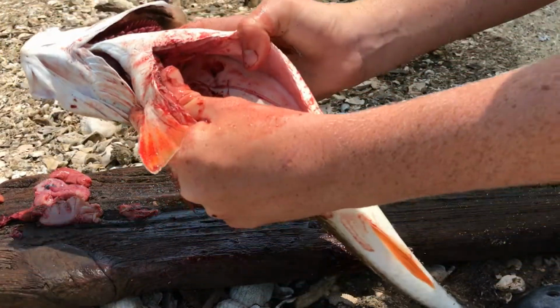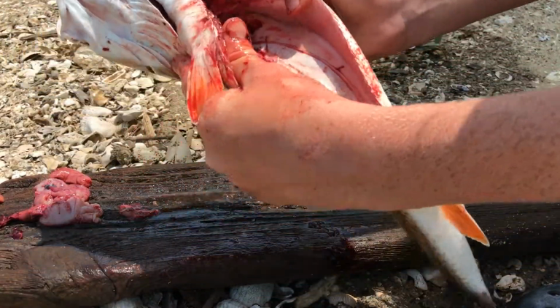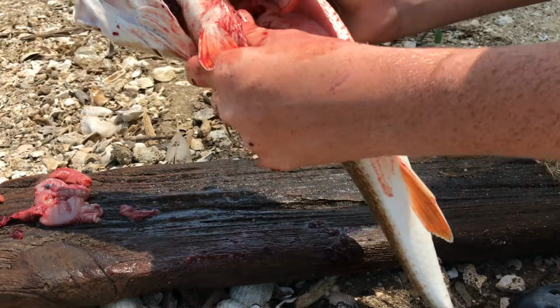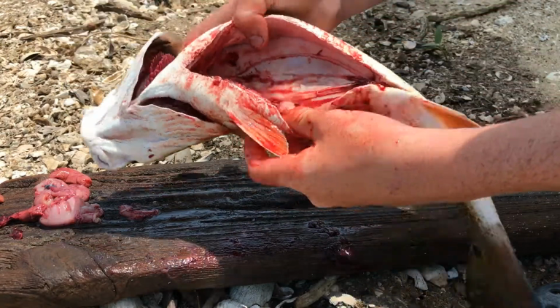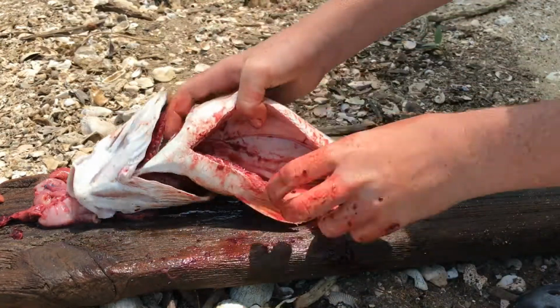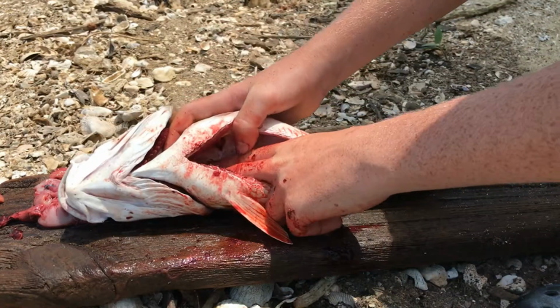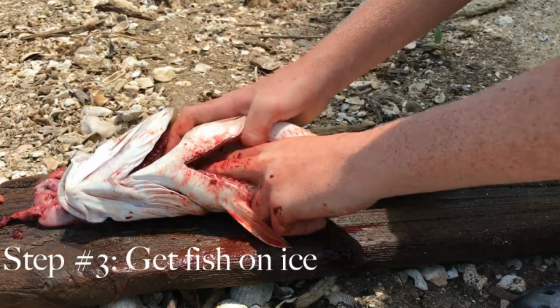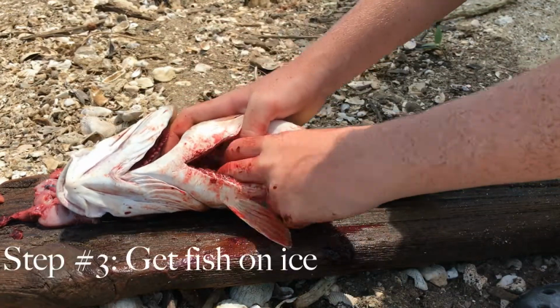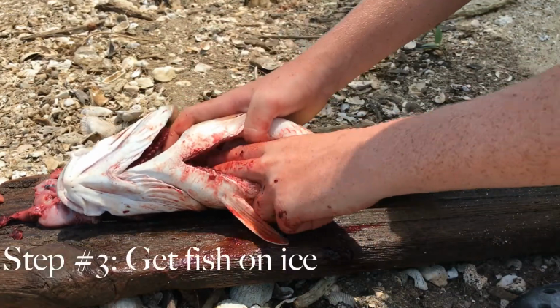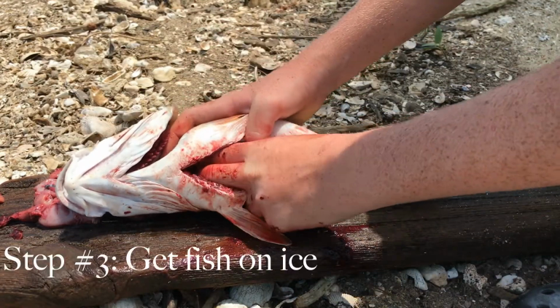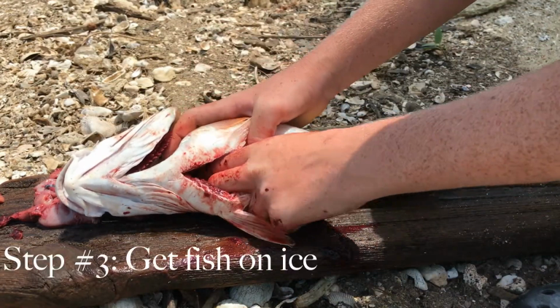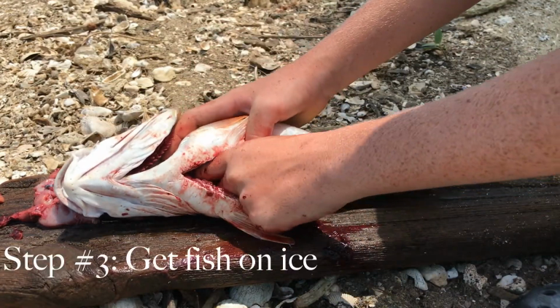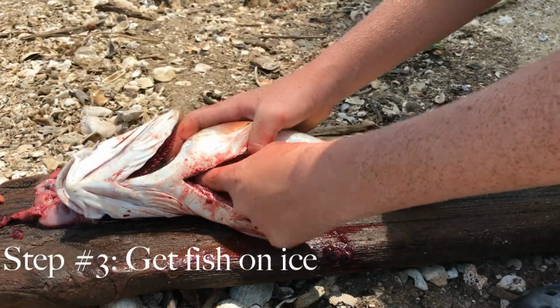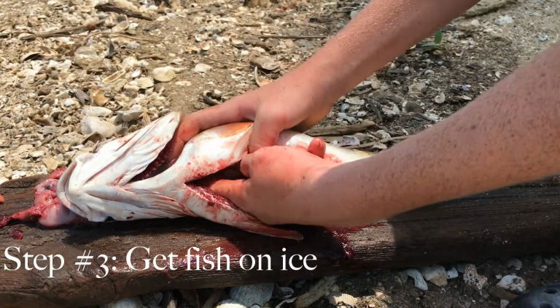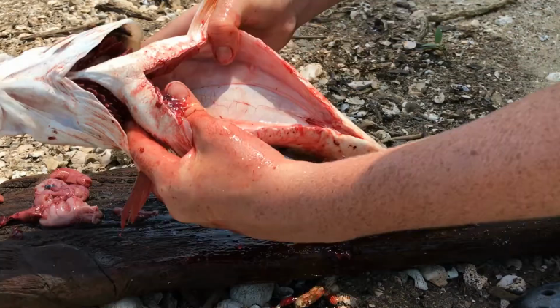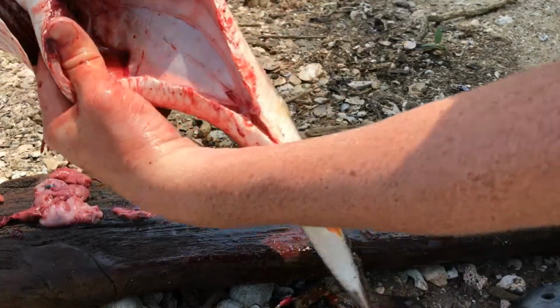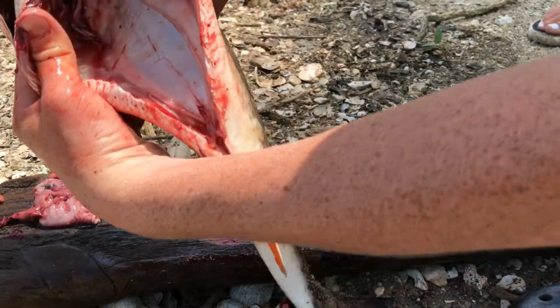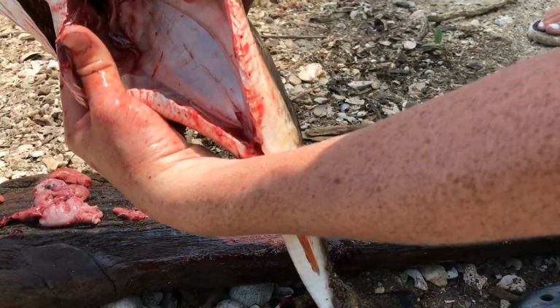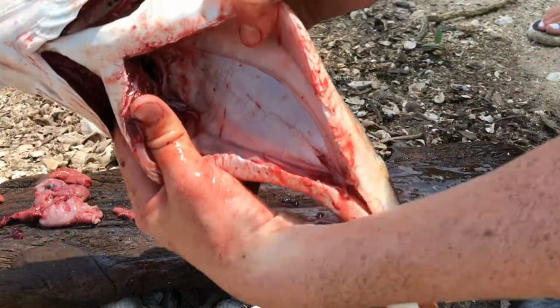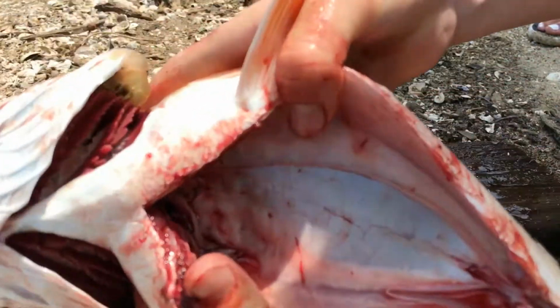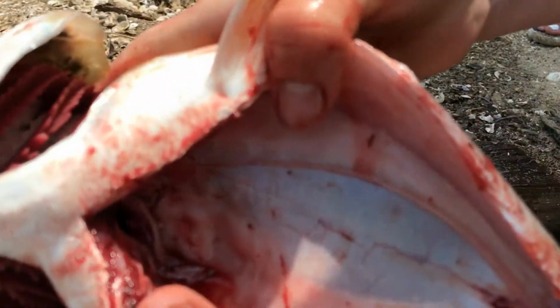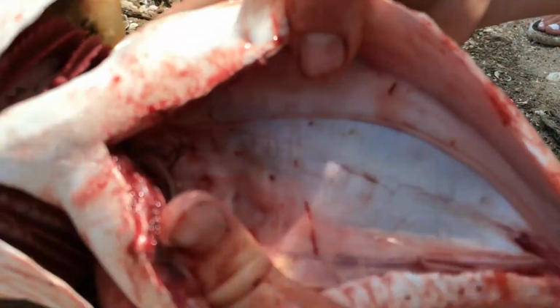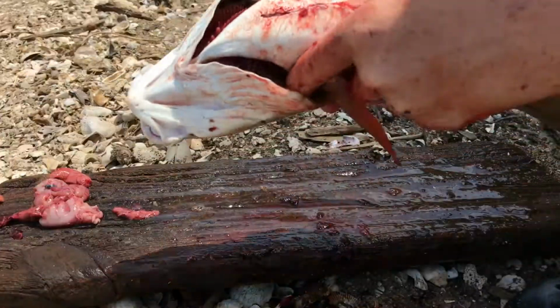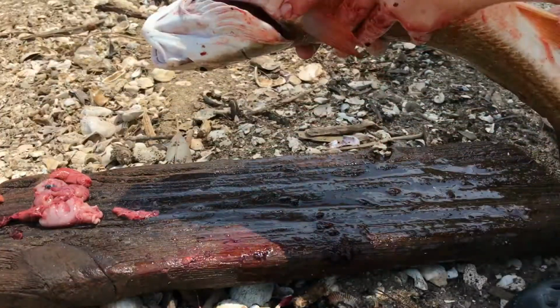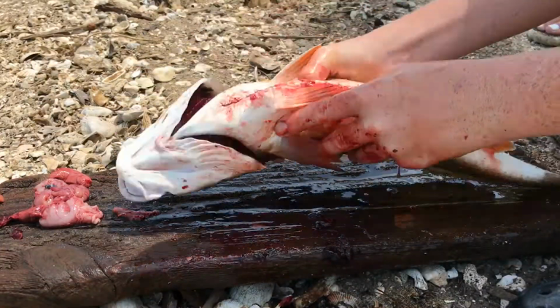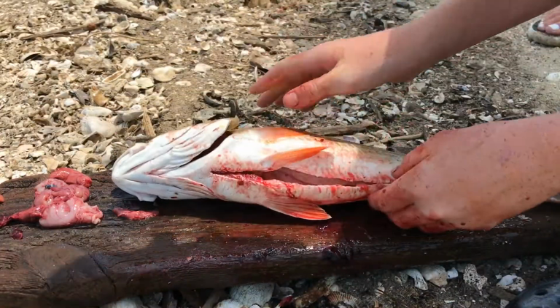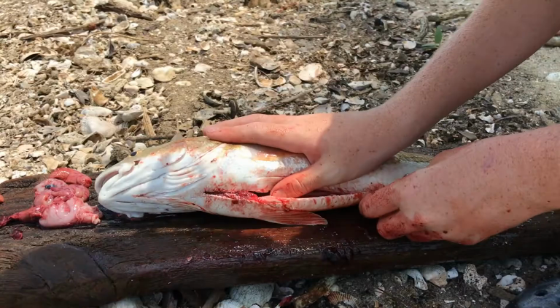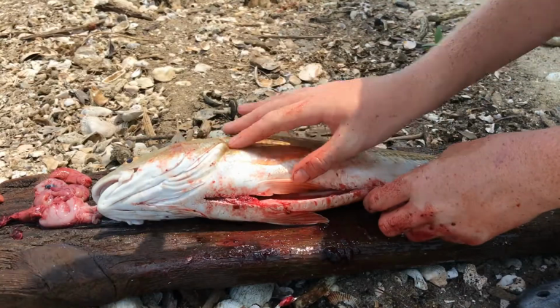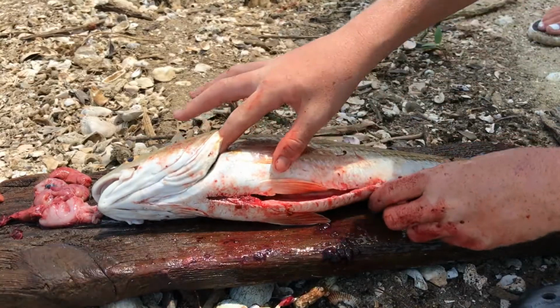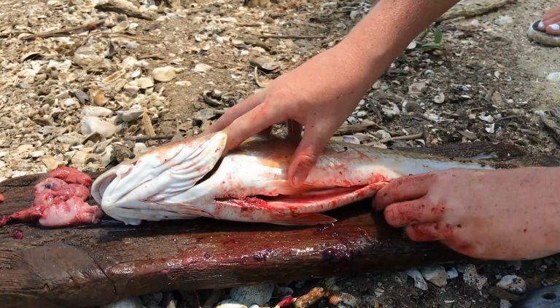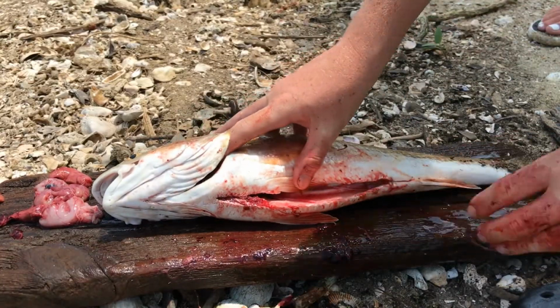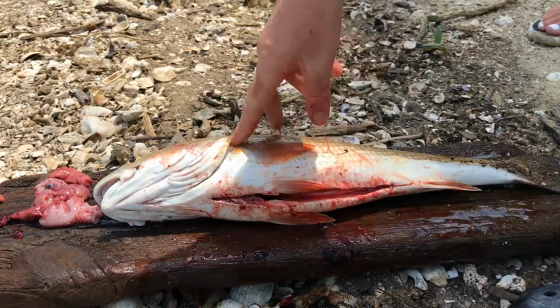All the guts out. Then, you want to throw them in a freezer — some ice. Now it's pretty clean. Now I just gotta put it in nice and I'll see you when we're filleting it.